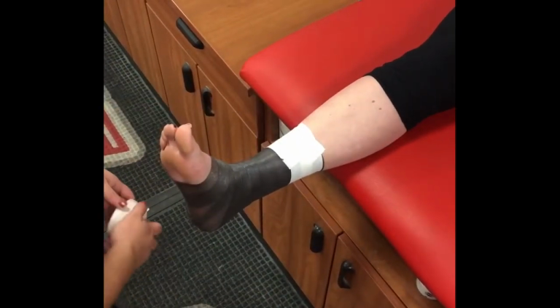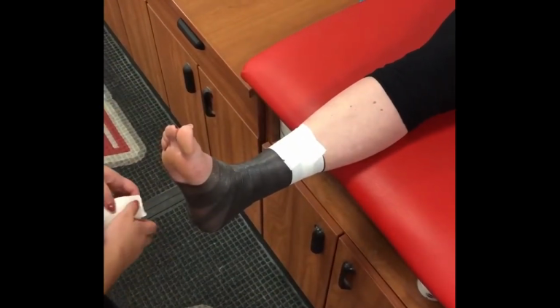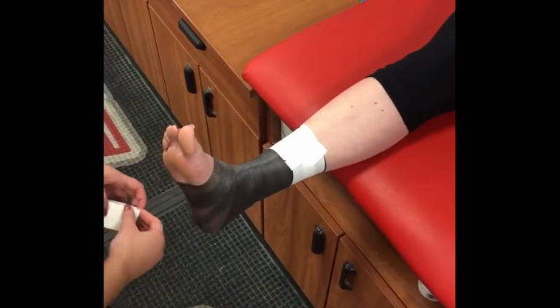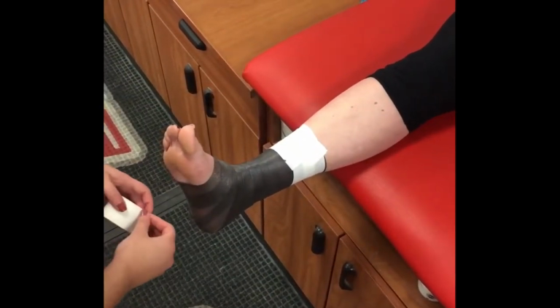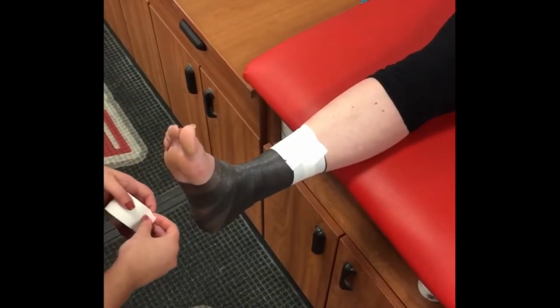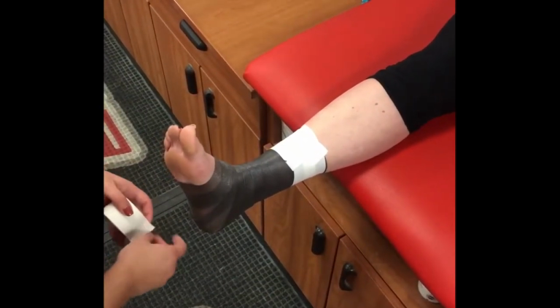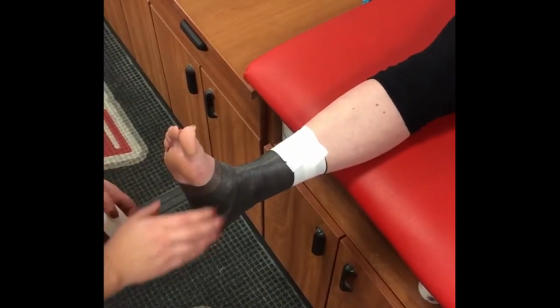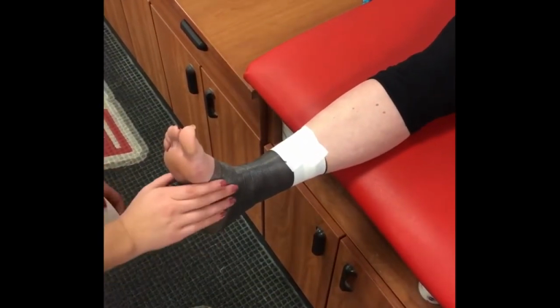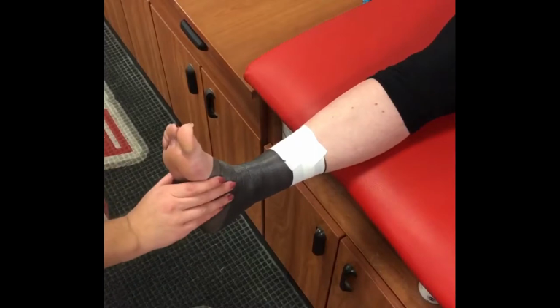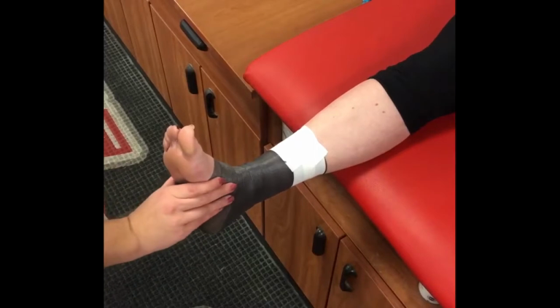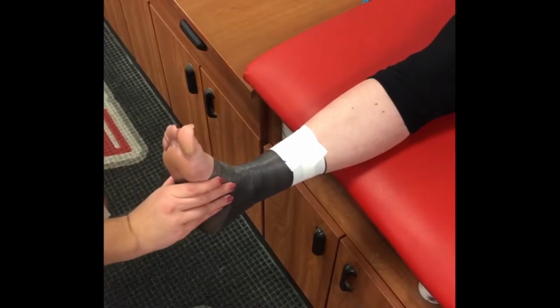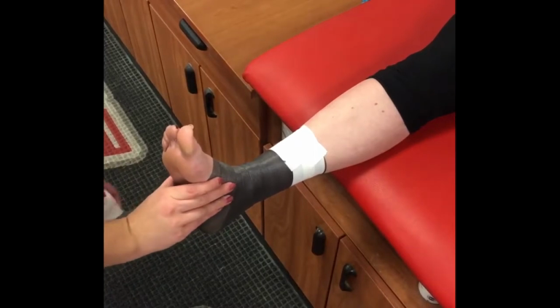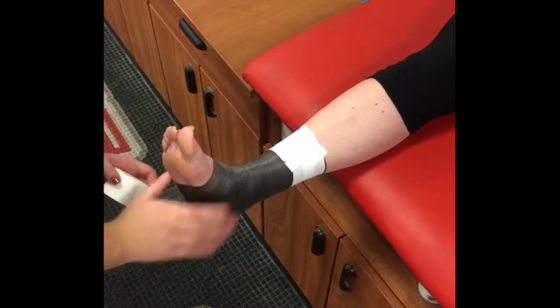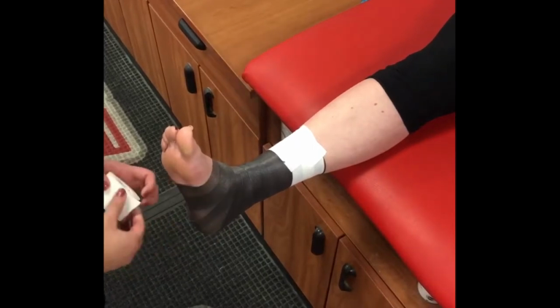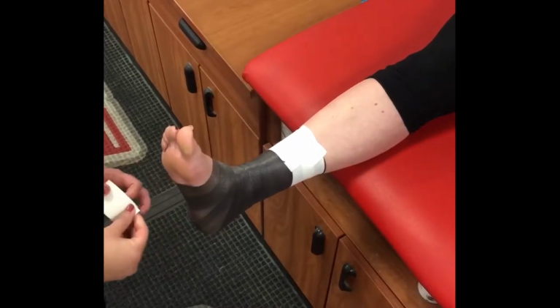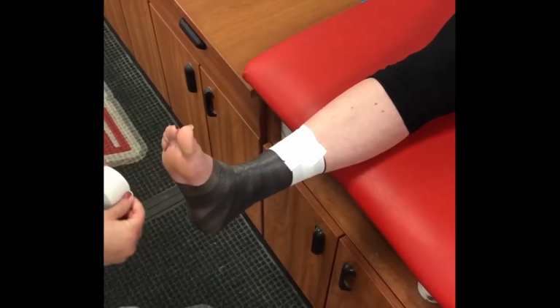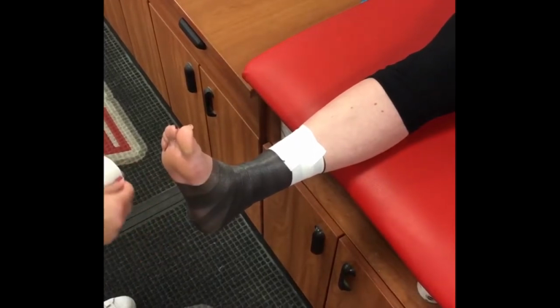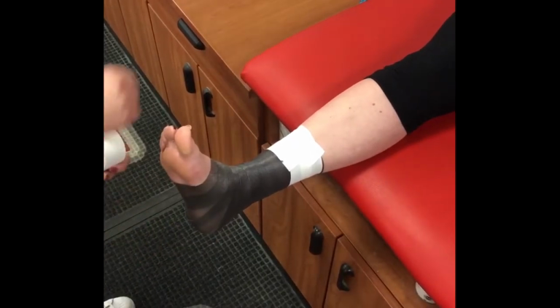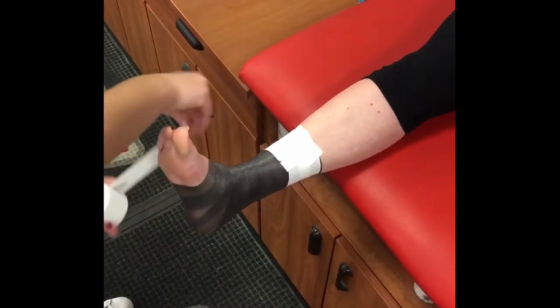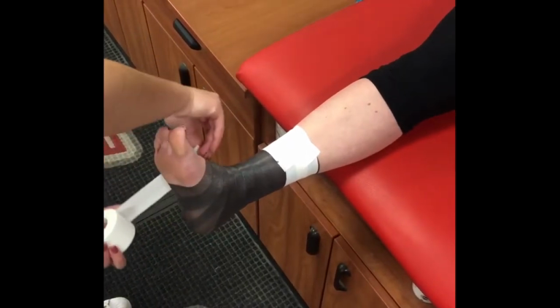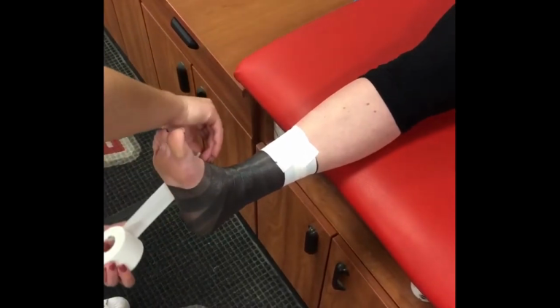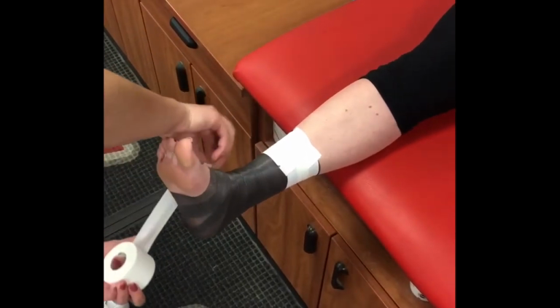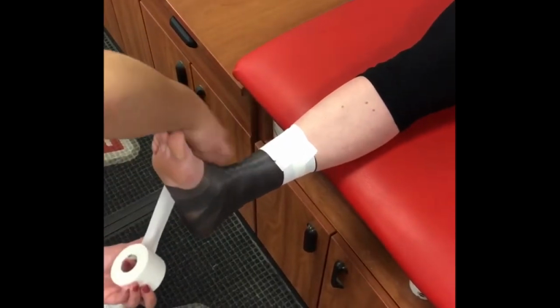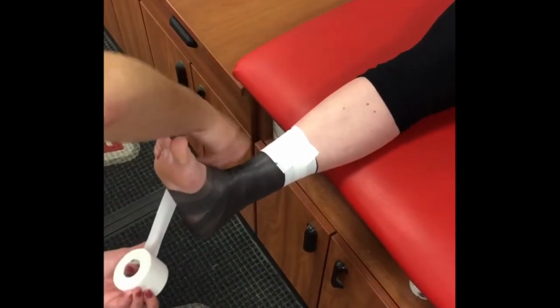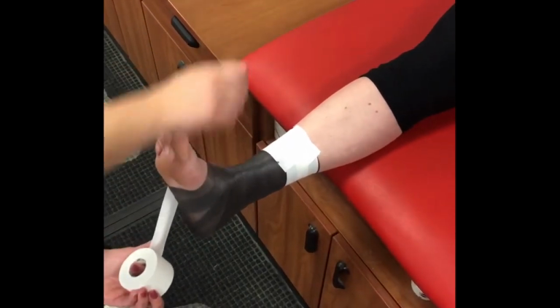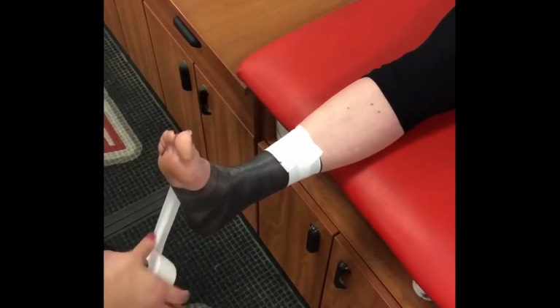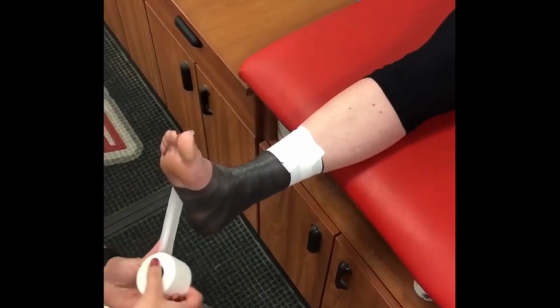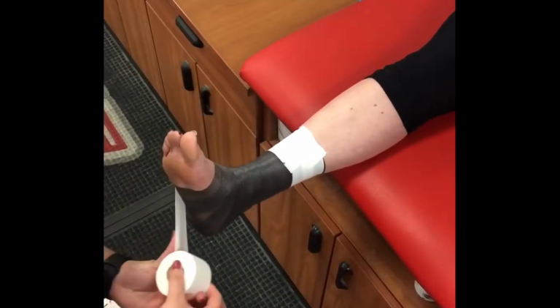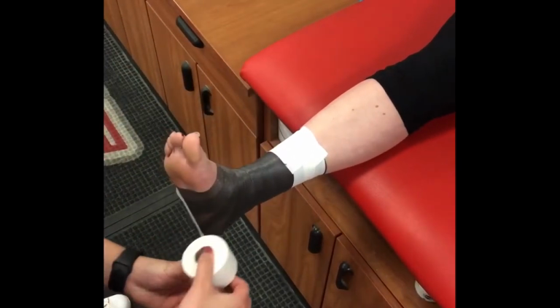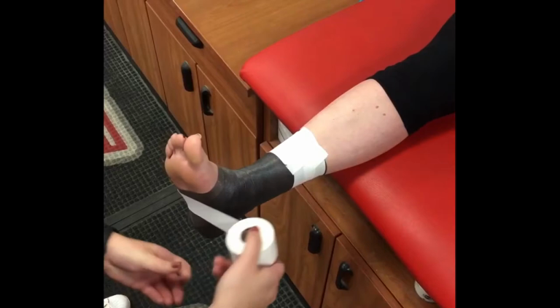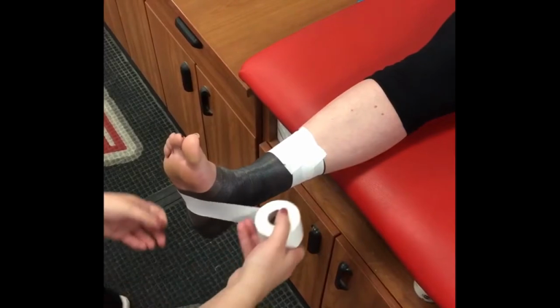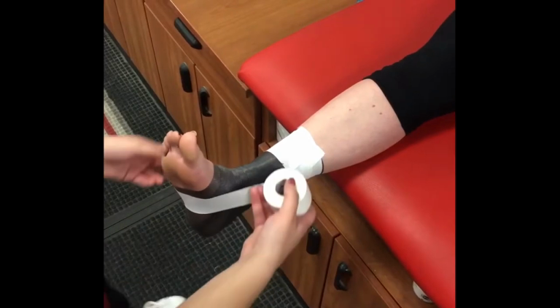For the lower anchor, find the base of the fifth metatarsal at the foot and begin directly over the area, wrapping through the arch of the foot and then over the top.